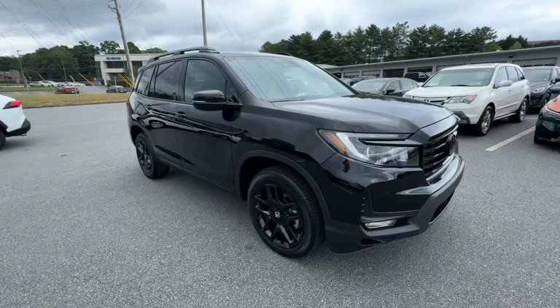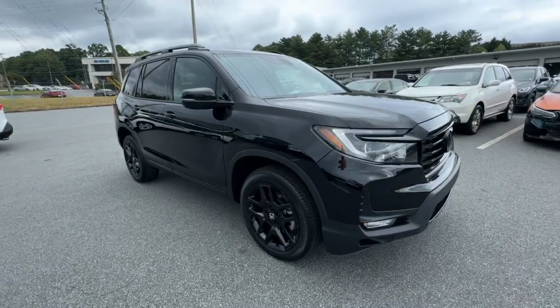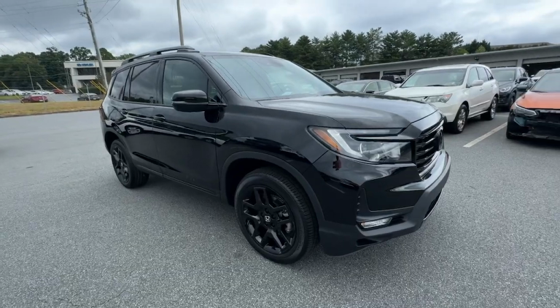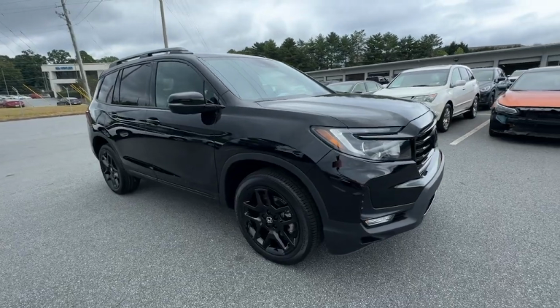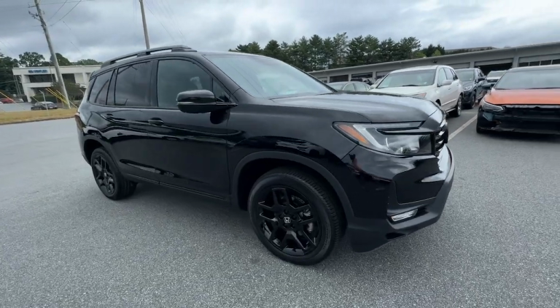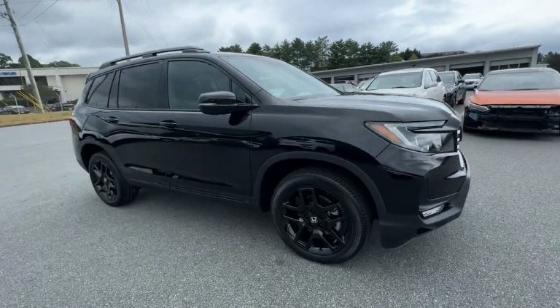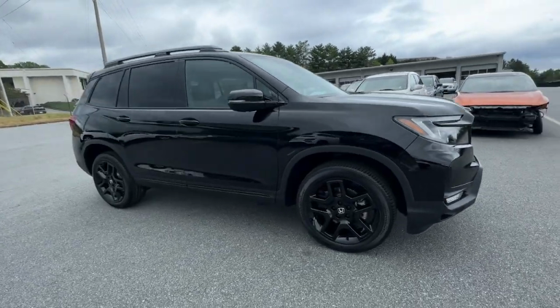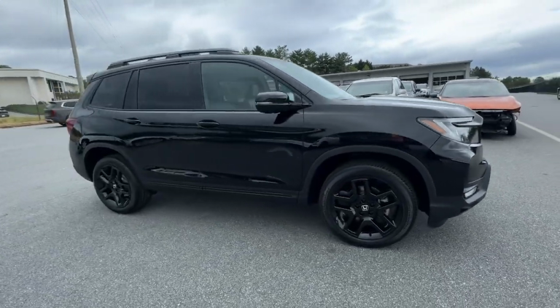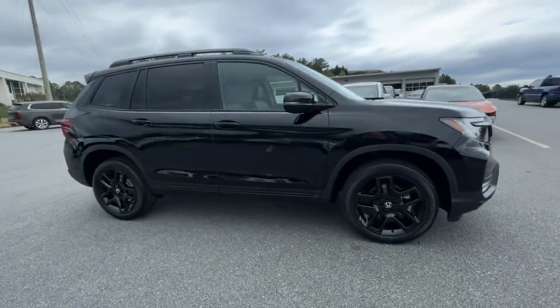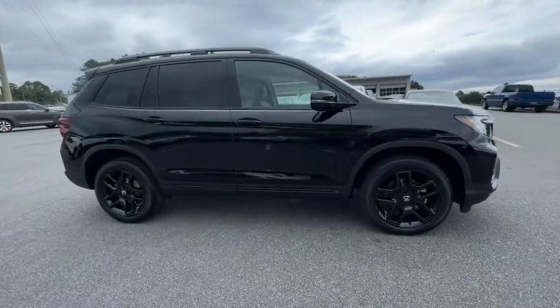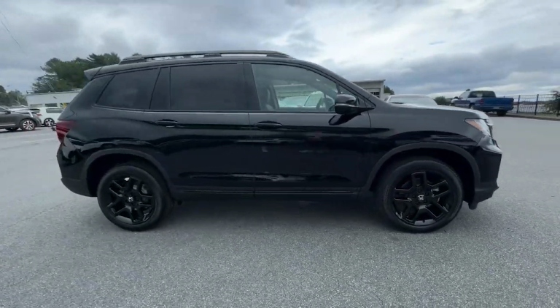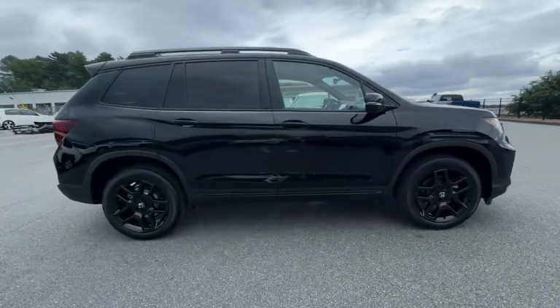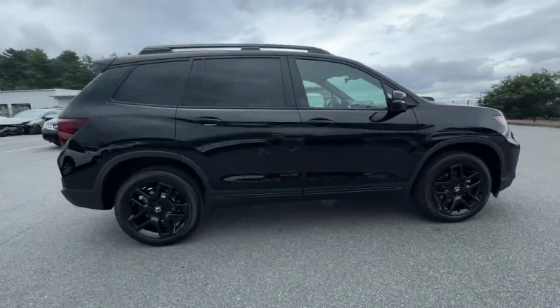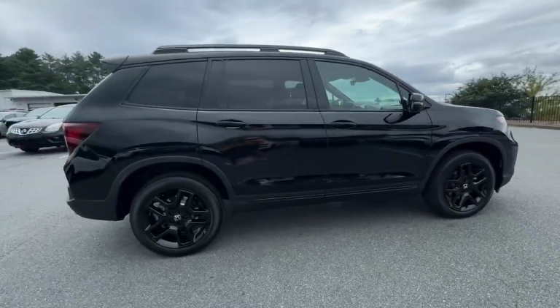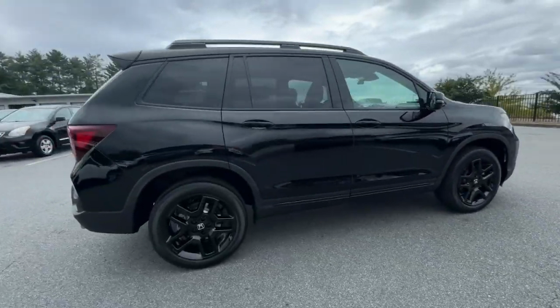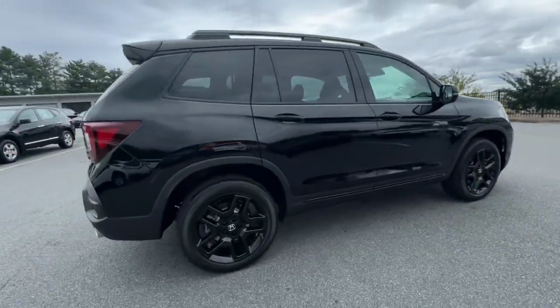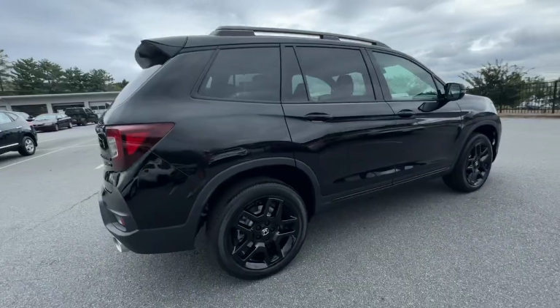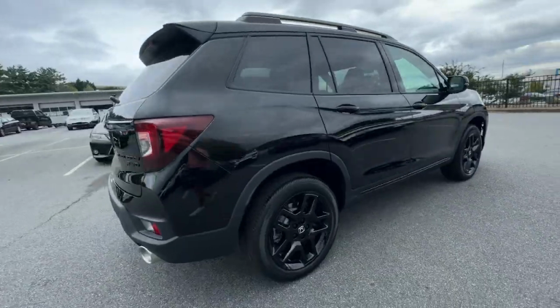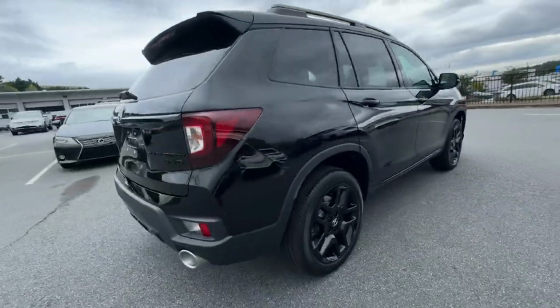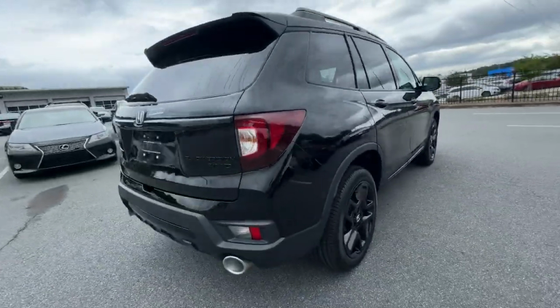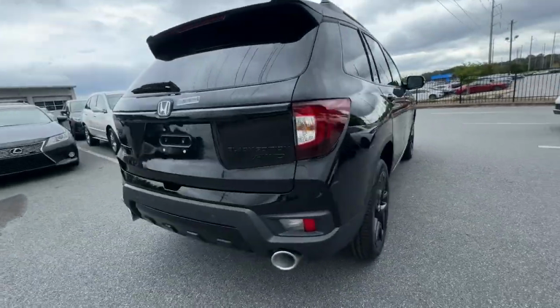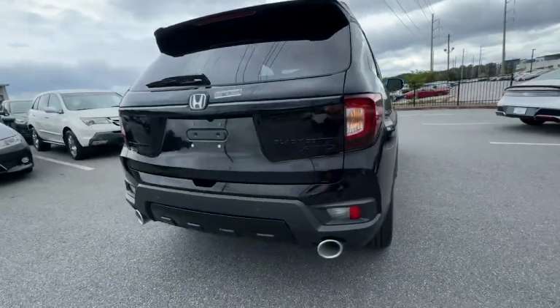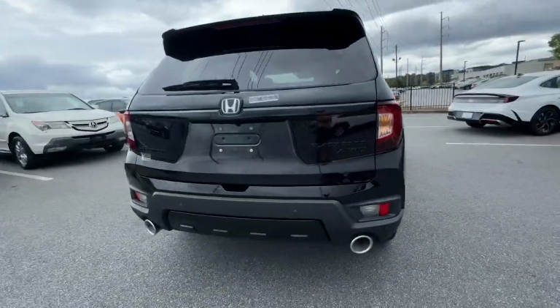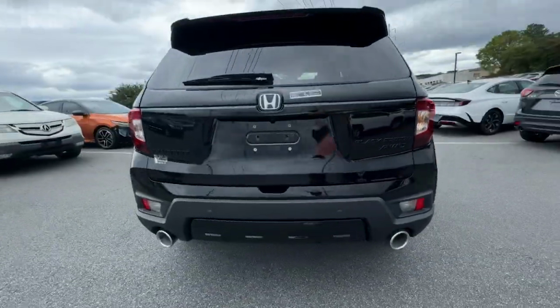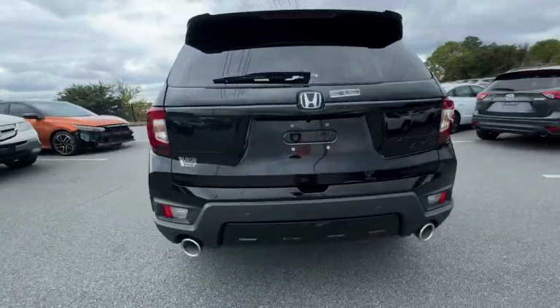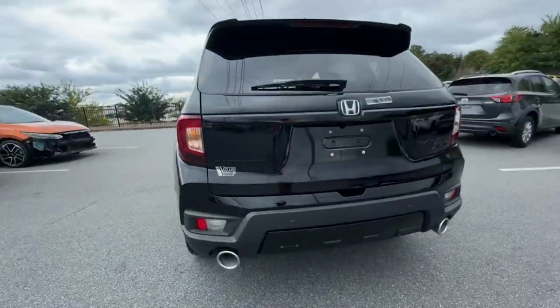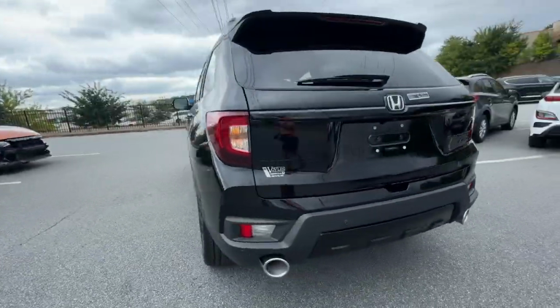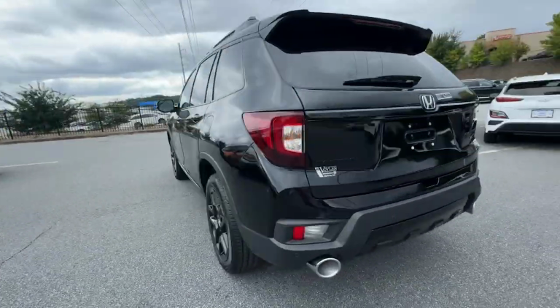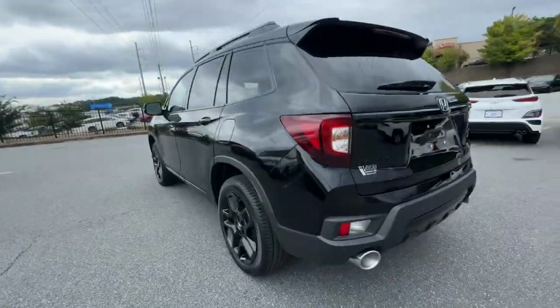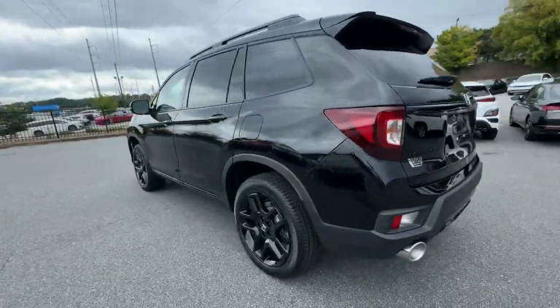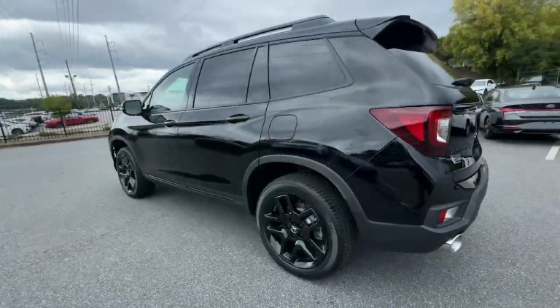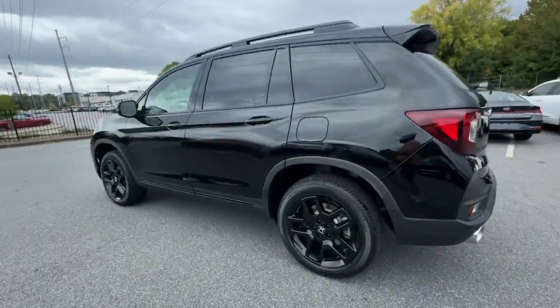Get a feel for the 2025 Honda Passport — the mid-sized crossover with all the features you need to make your outdoor adventures fun and comfortable.